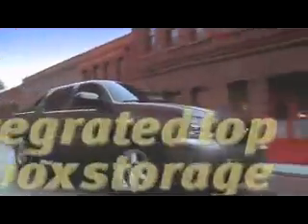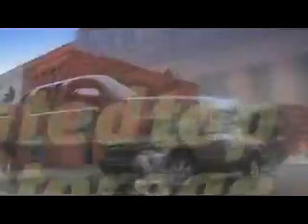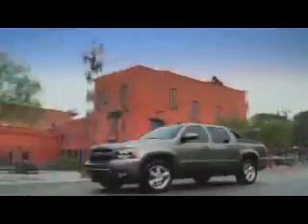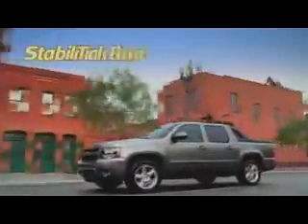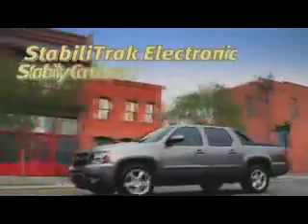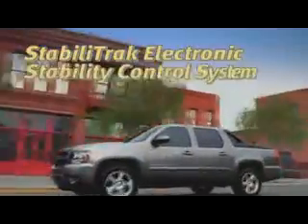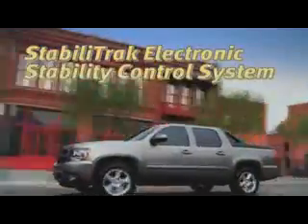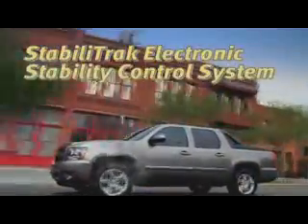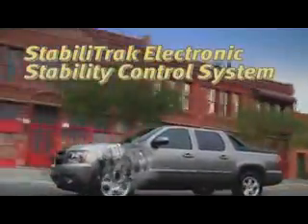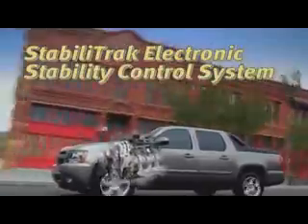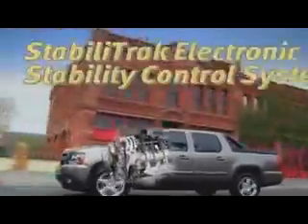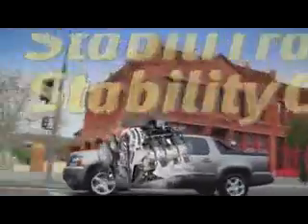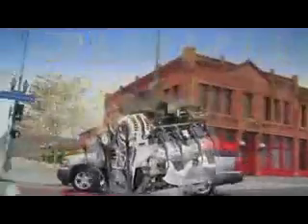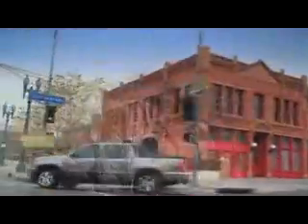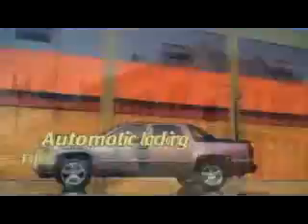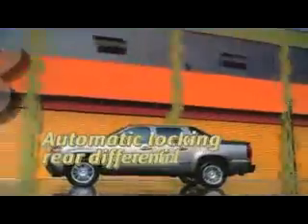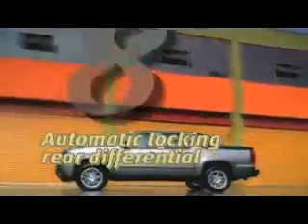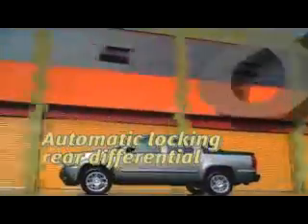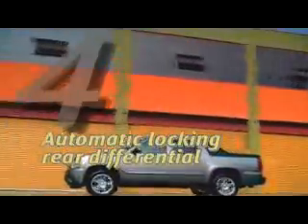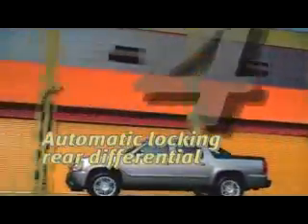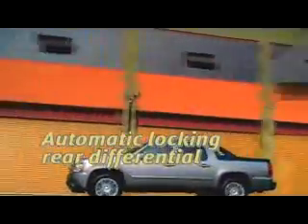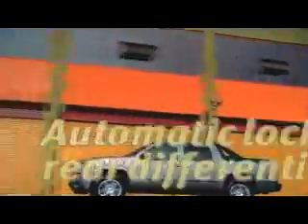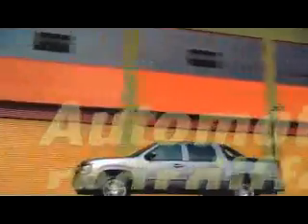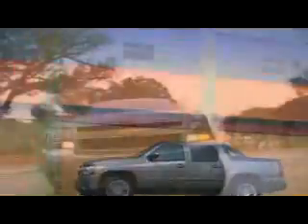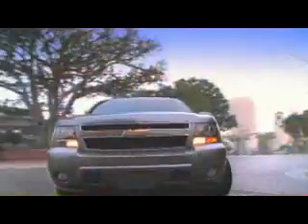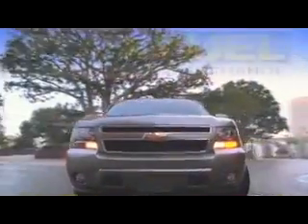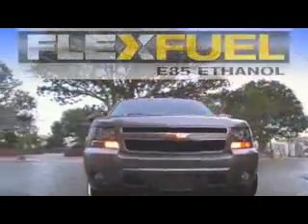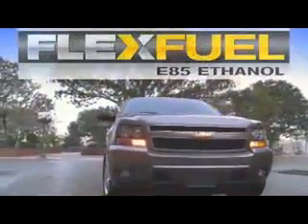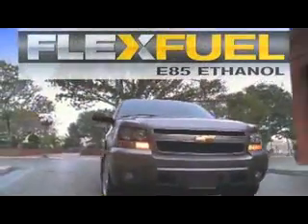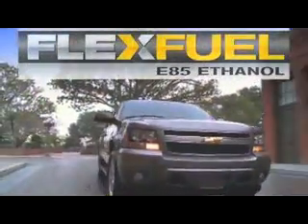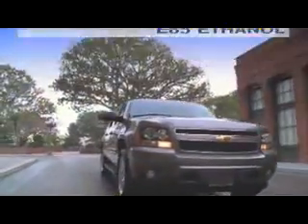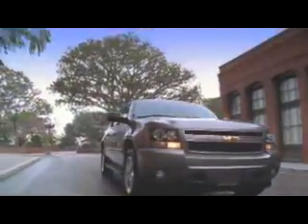All models come standard with a revolutionary active fuel management which seamlessly switches between 8- and 4-cylinder power to save fuel. And with the E85 option, the Avalanche is super efficient.